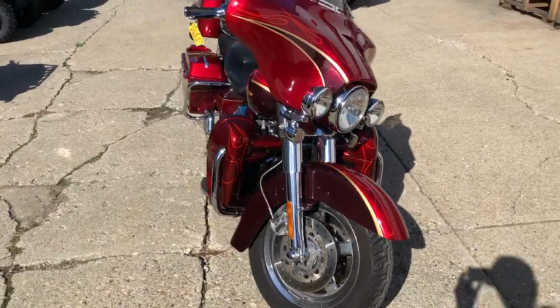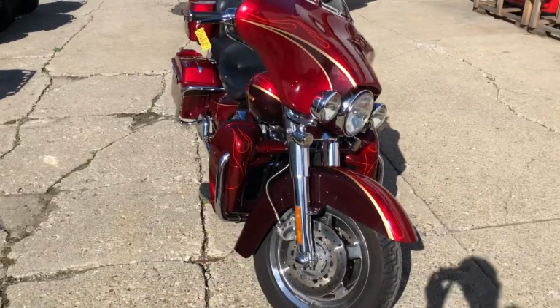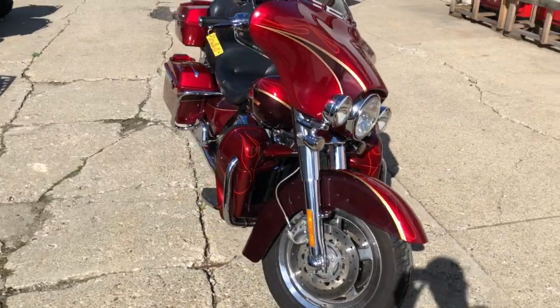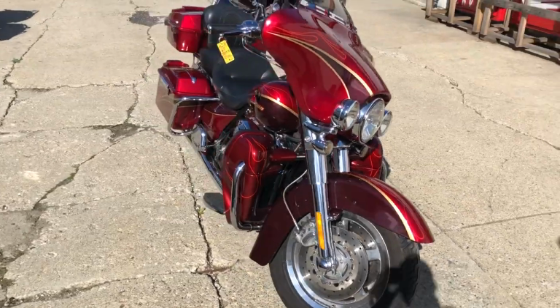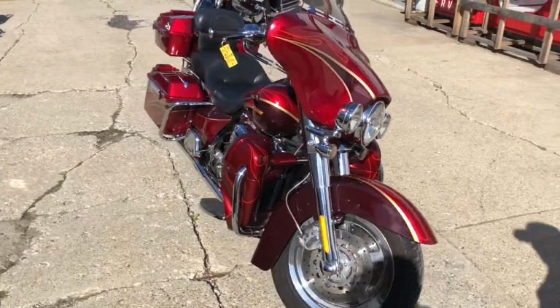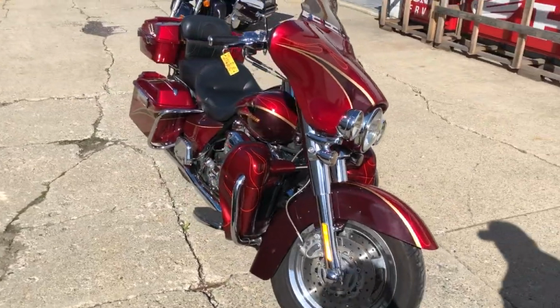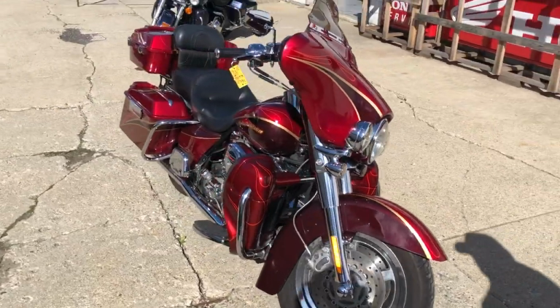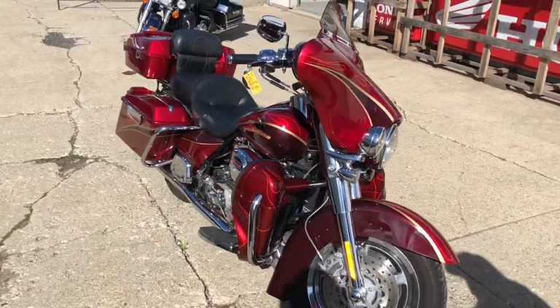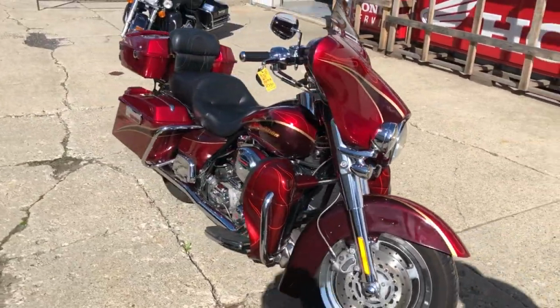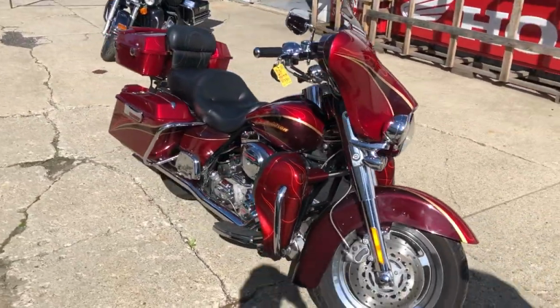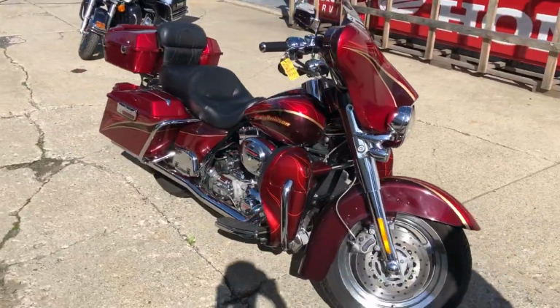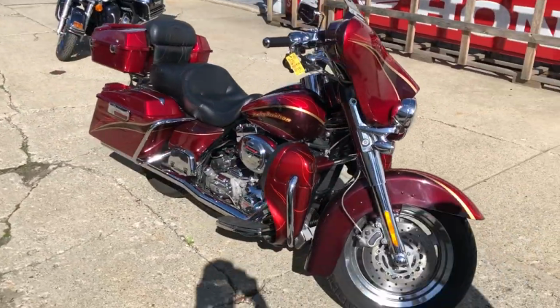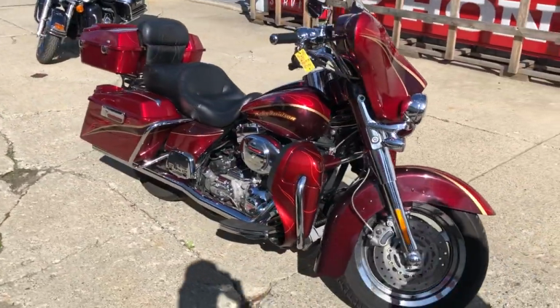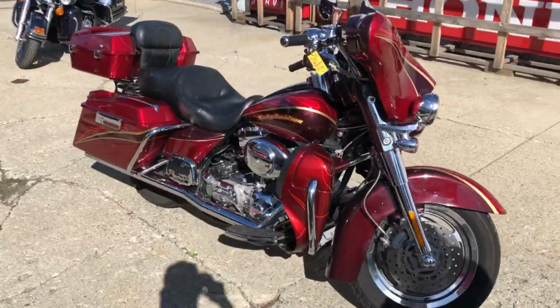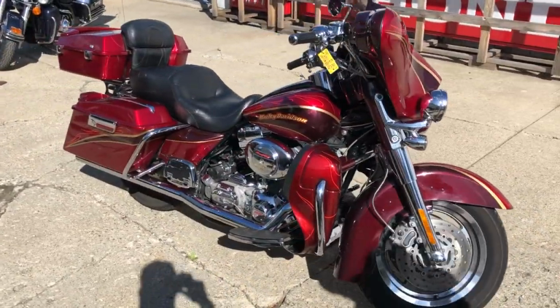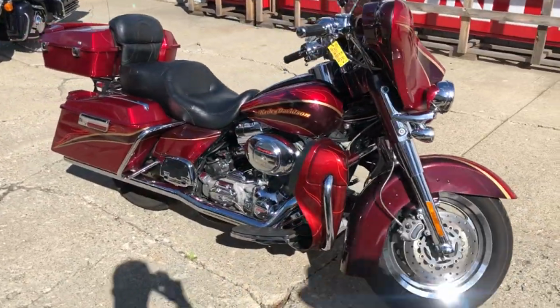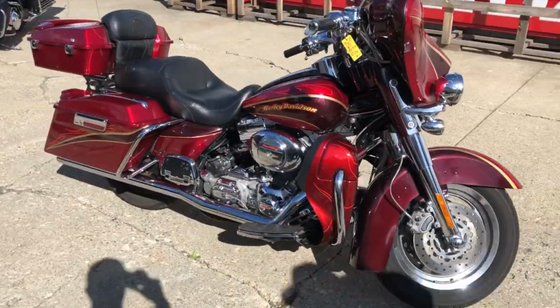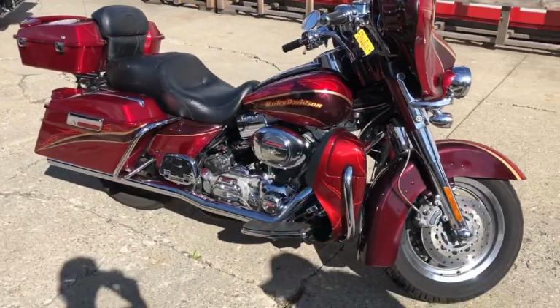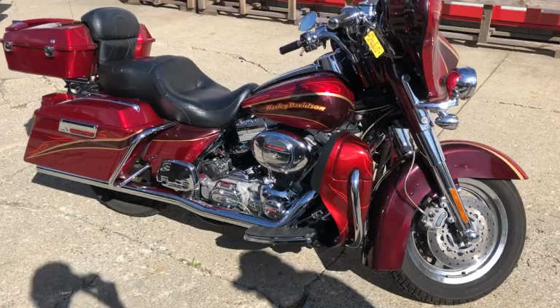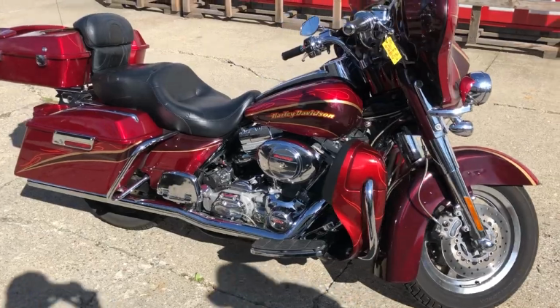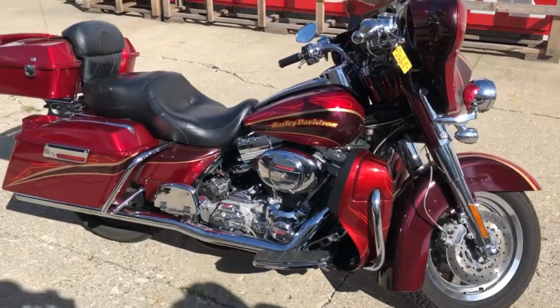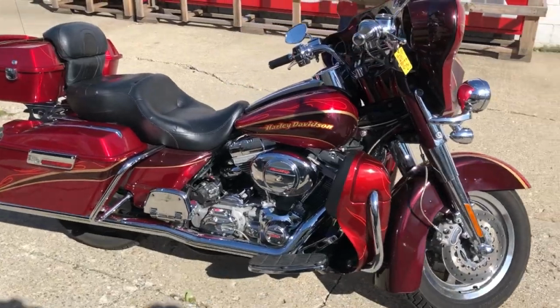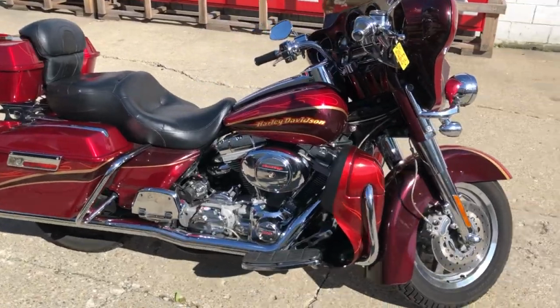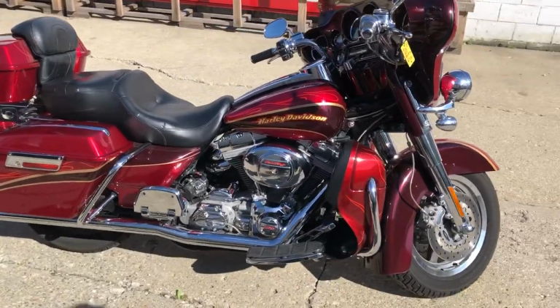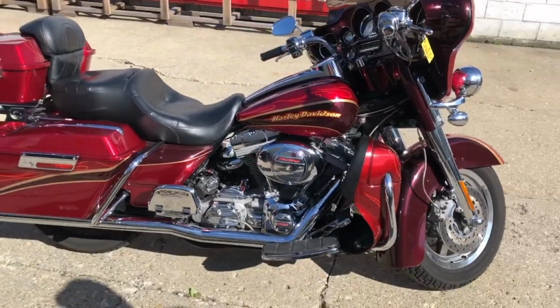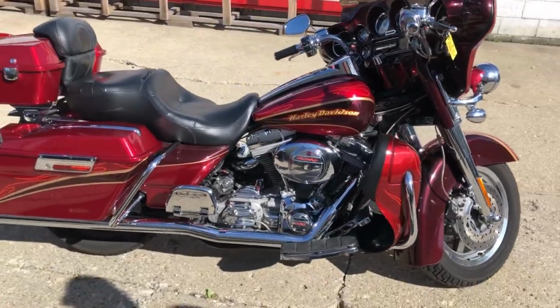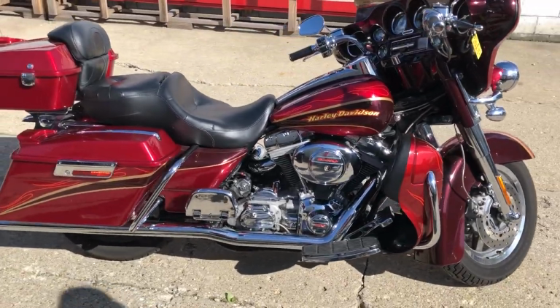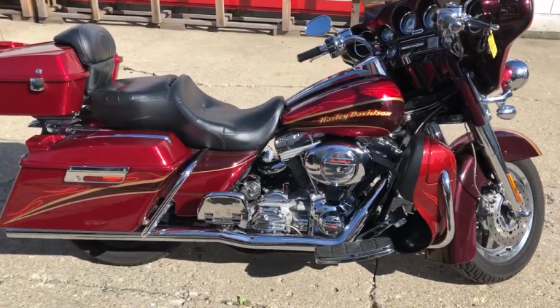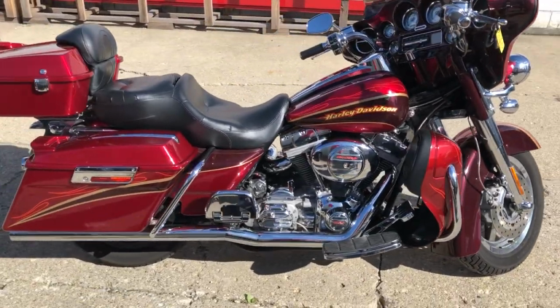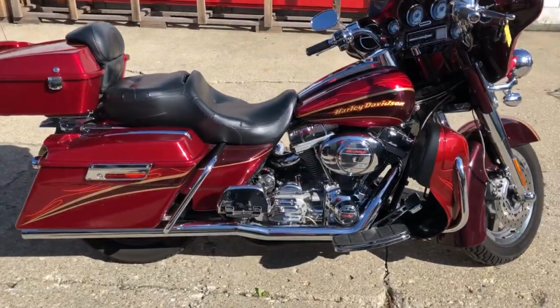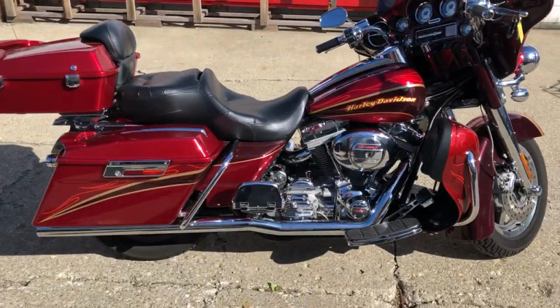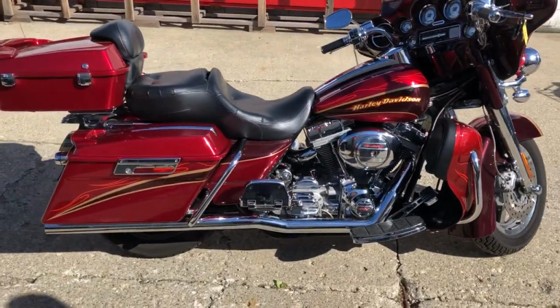This thing just went through our service department and is ready to go. Give us a call, we'll get it done — 810-648-9500.